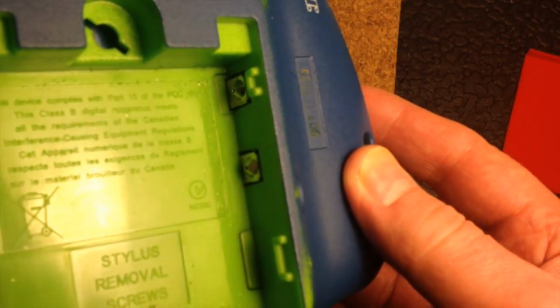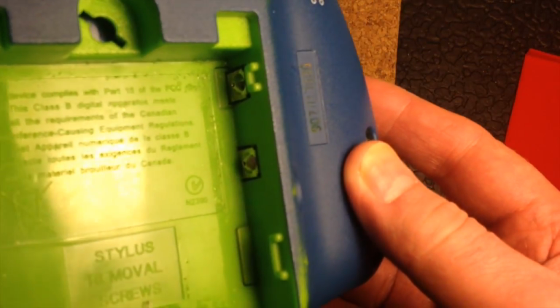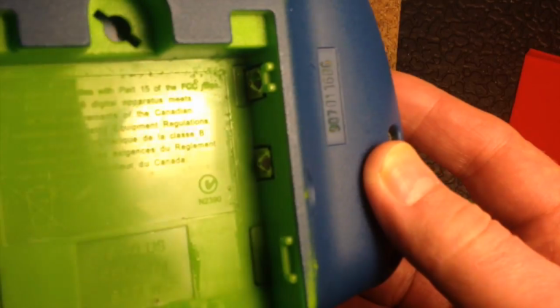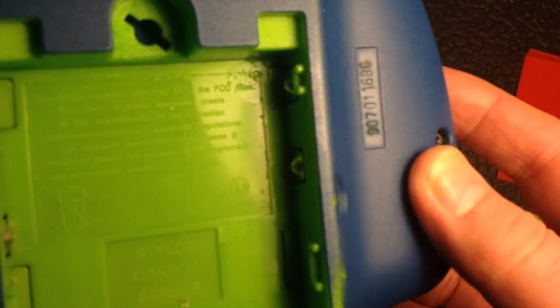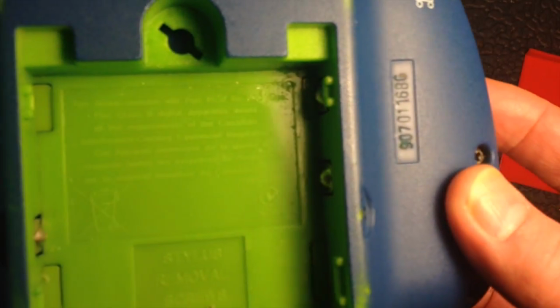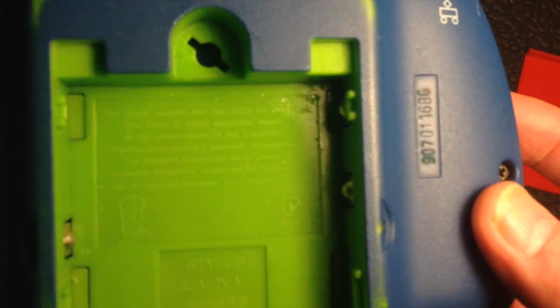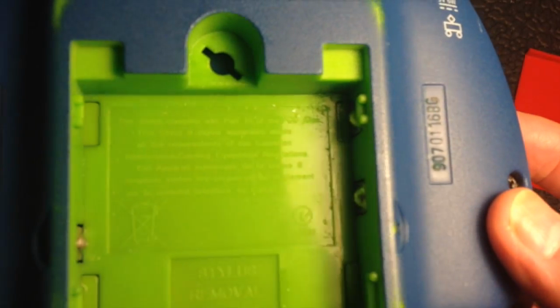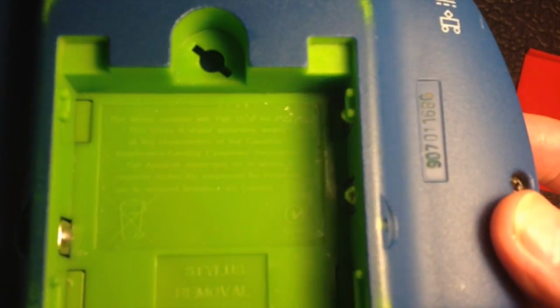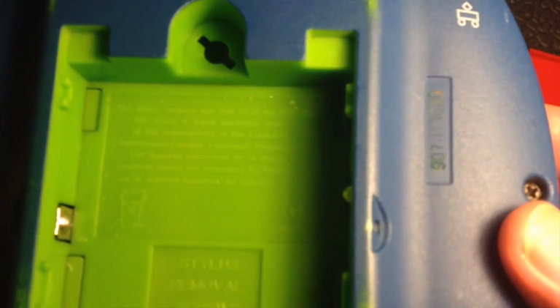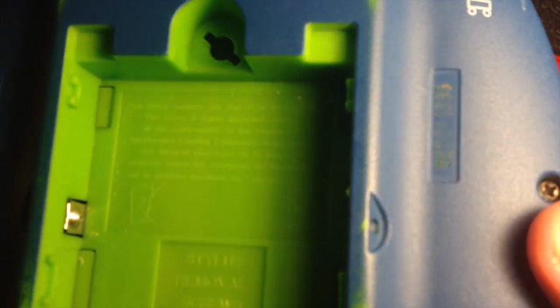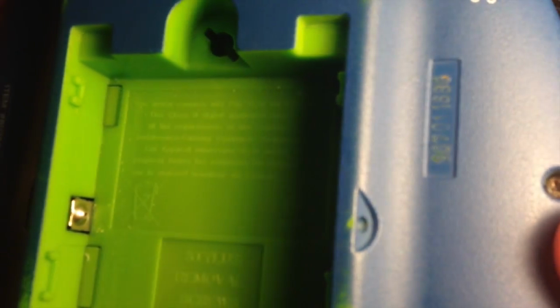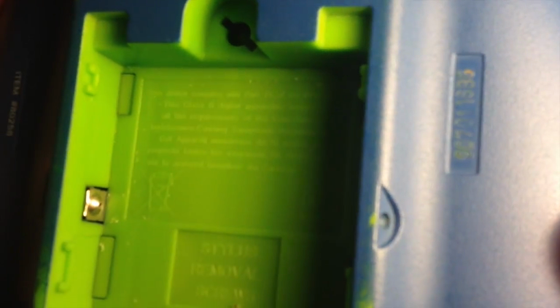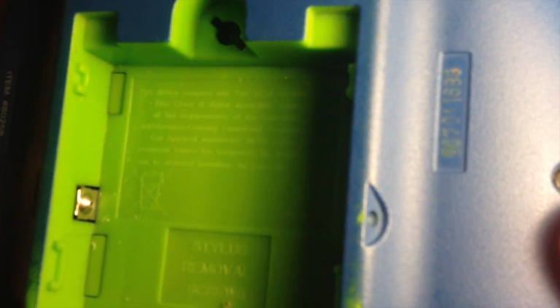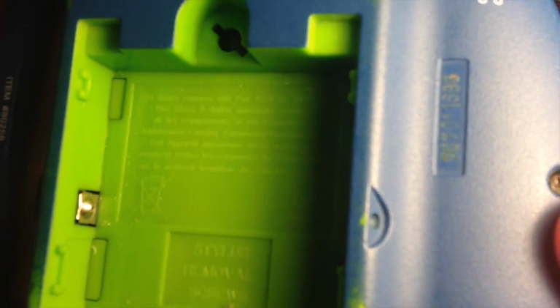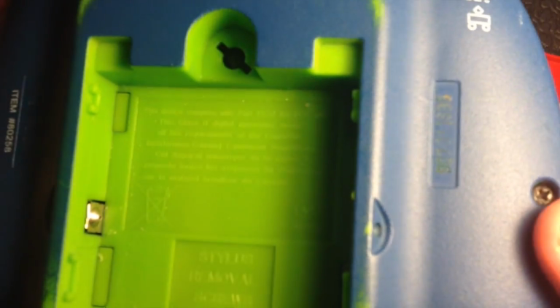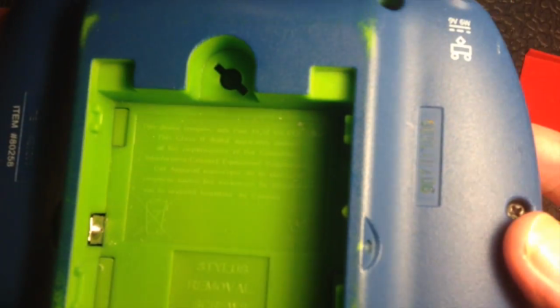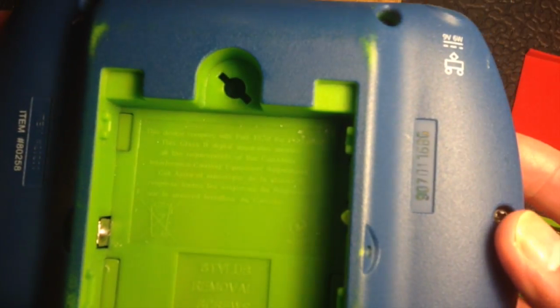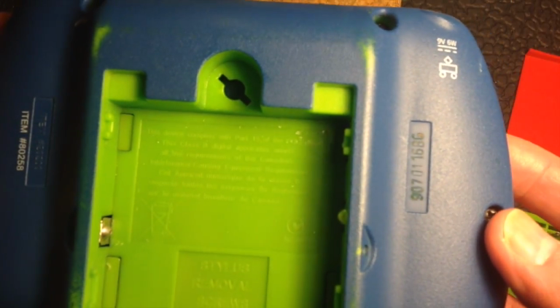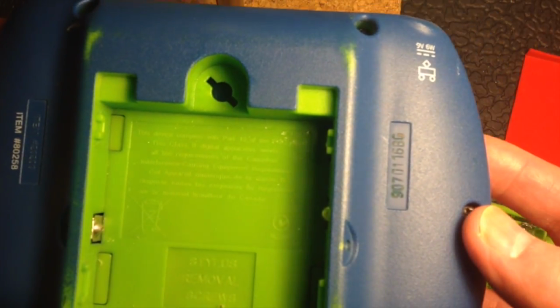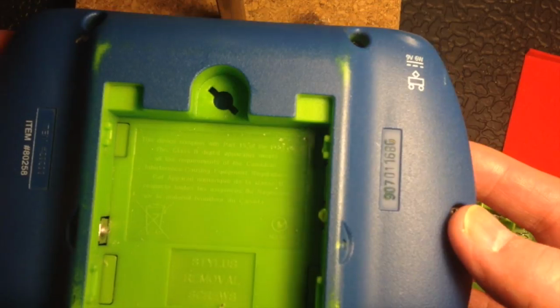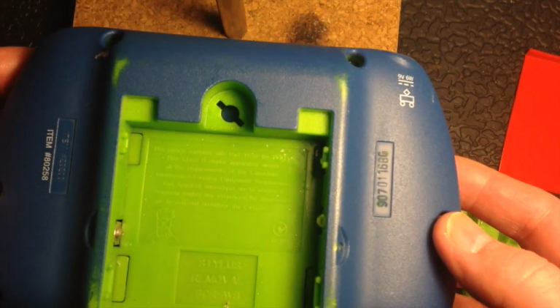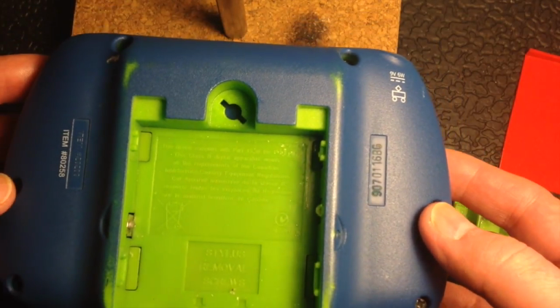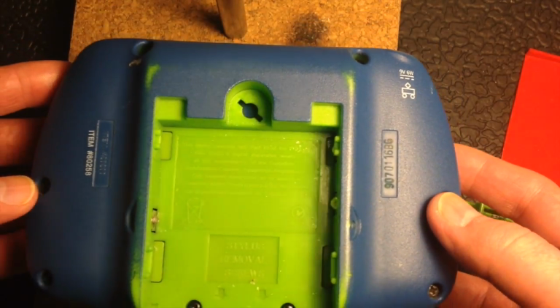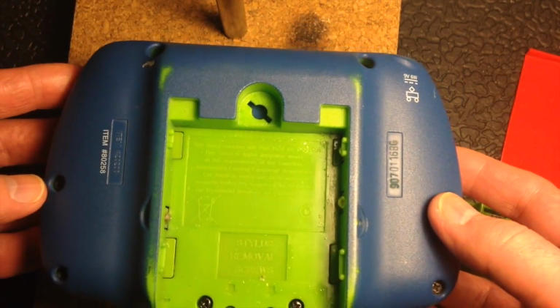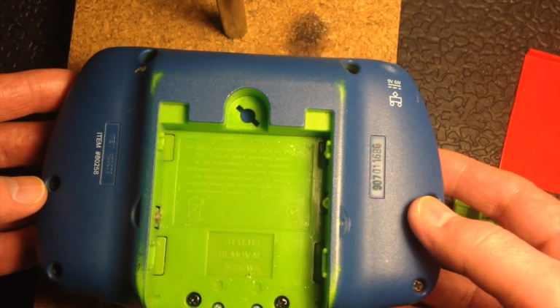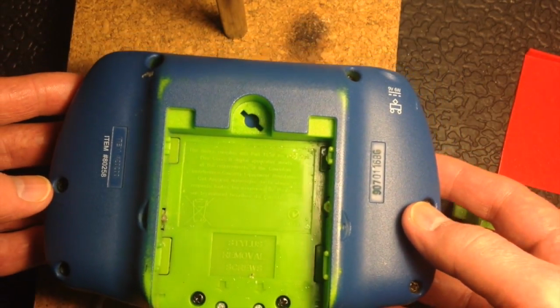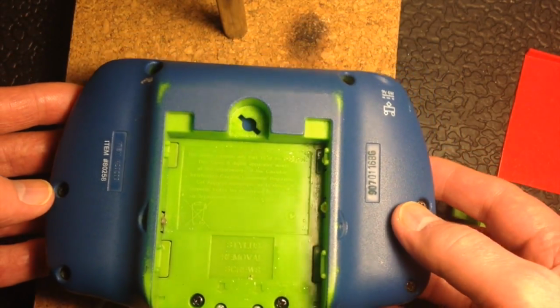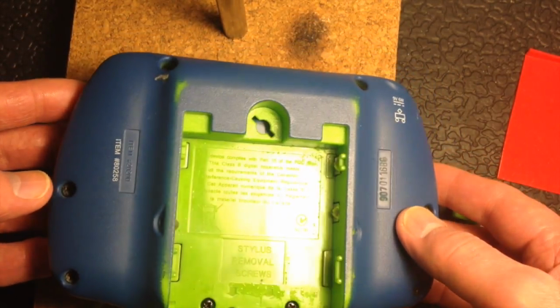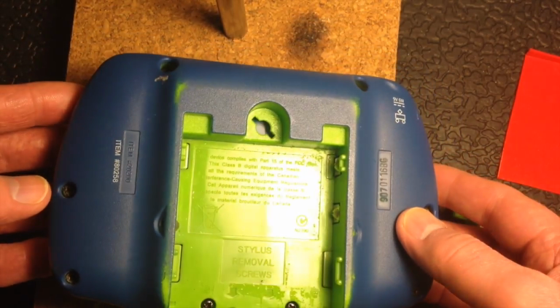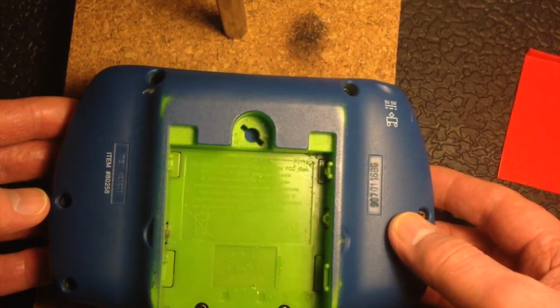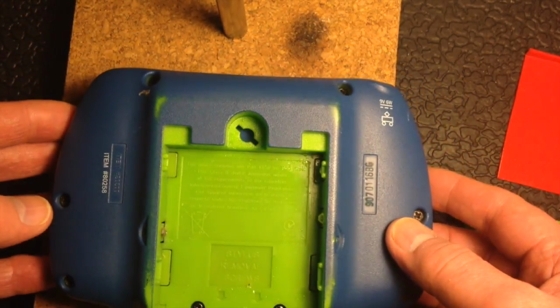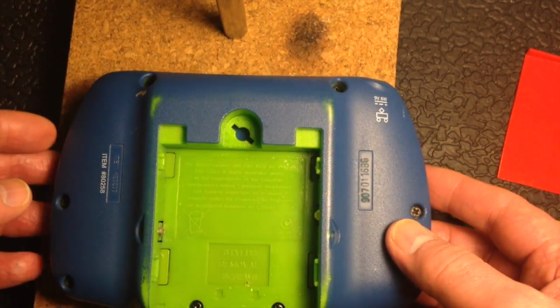So in order to do that I'm going to have to remove the screws around the outside edge and these screws here and then pull it apart. I'll show you what it looks like.